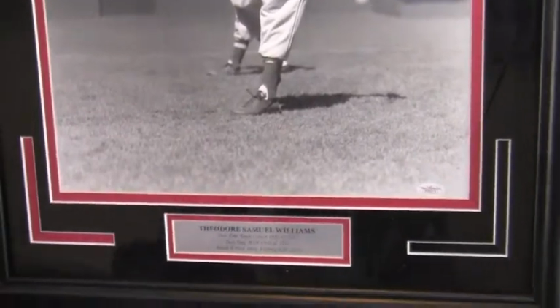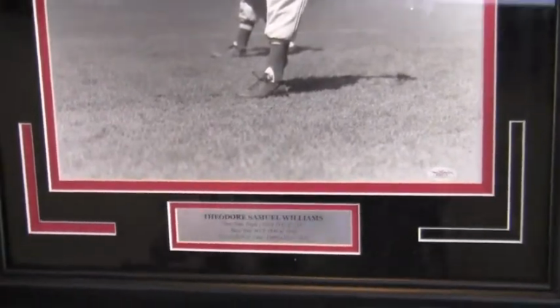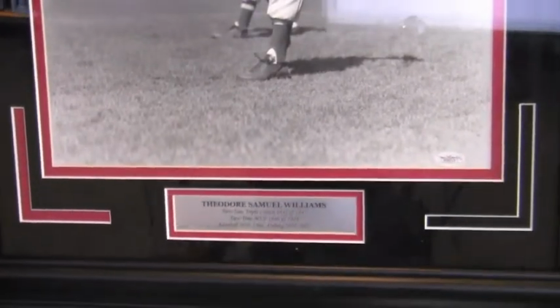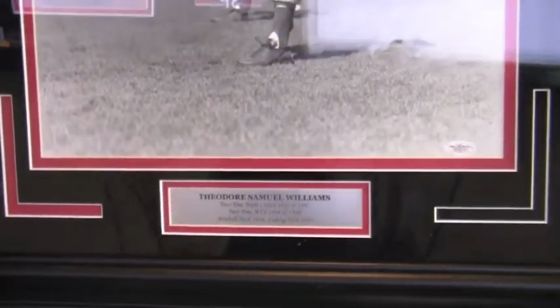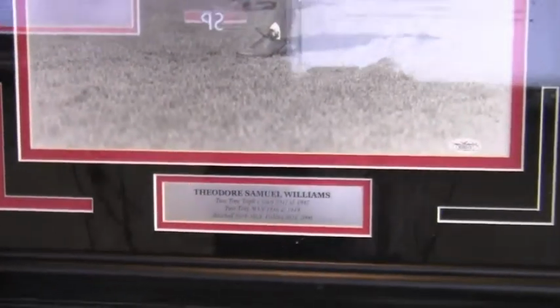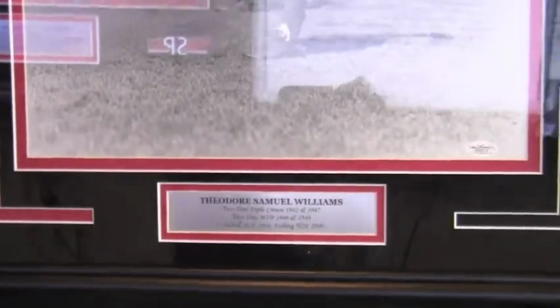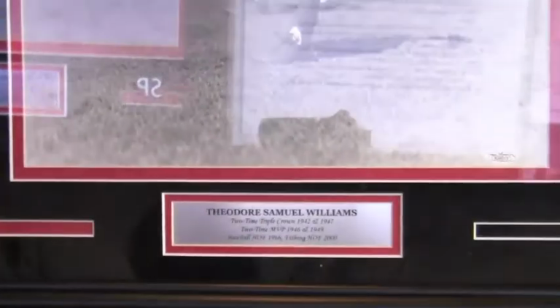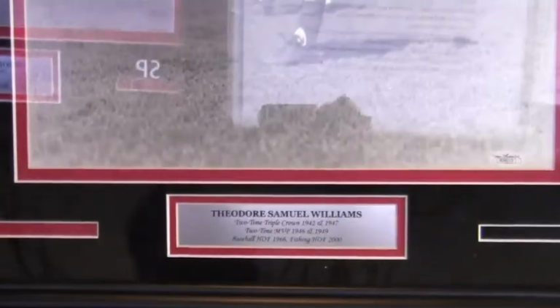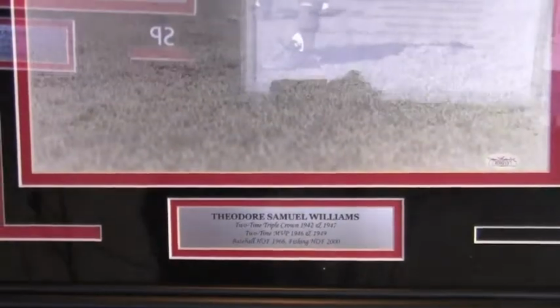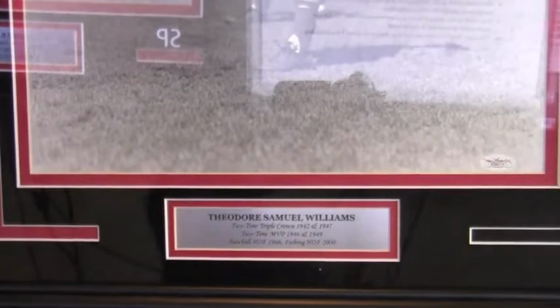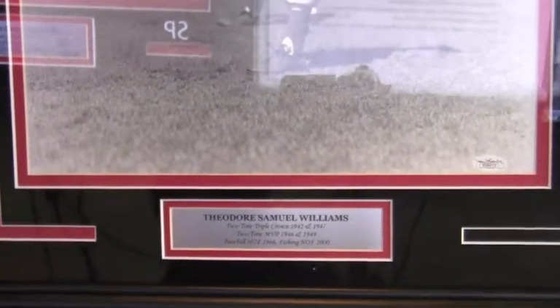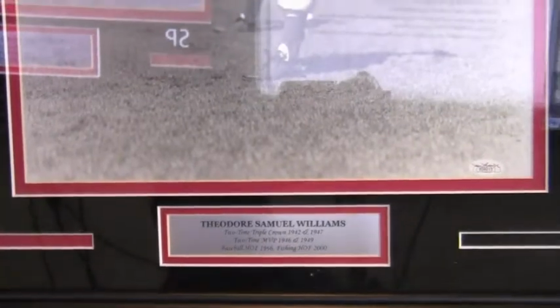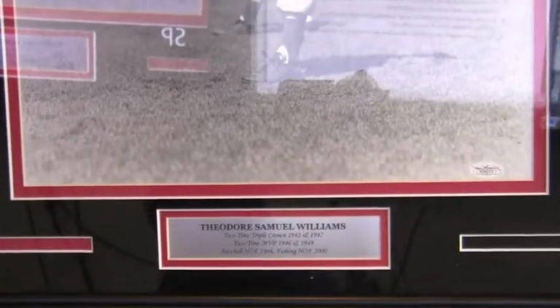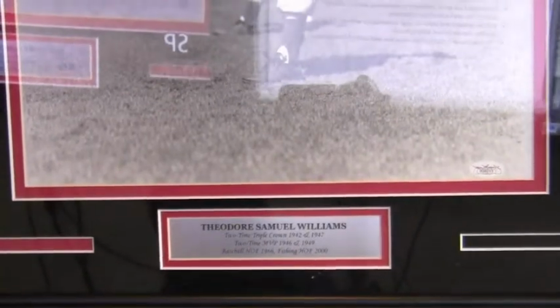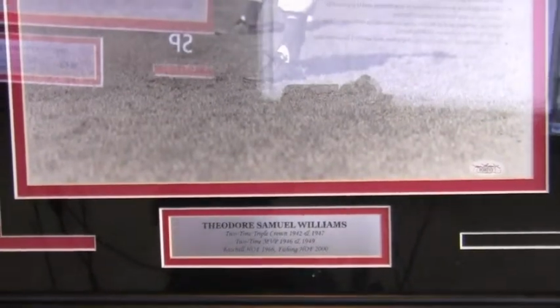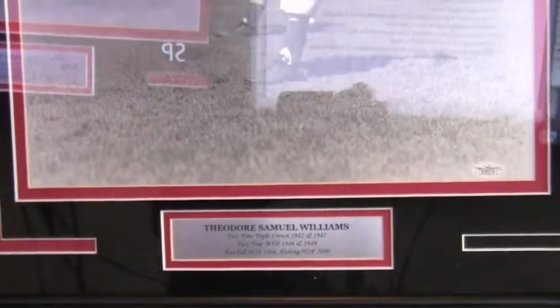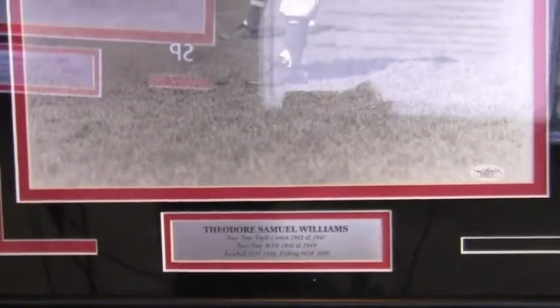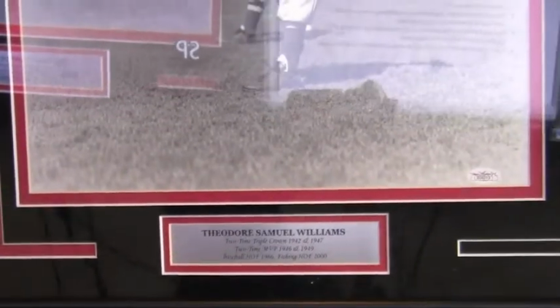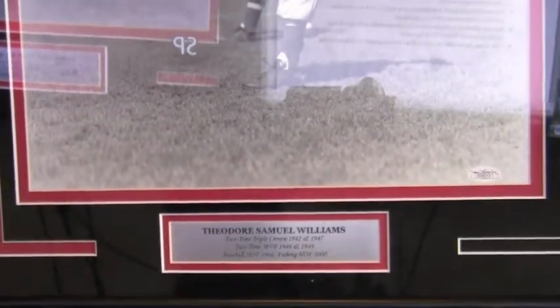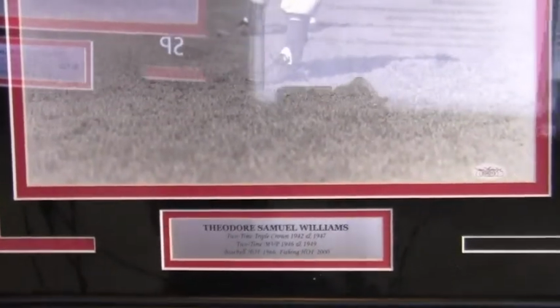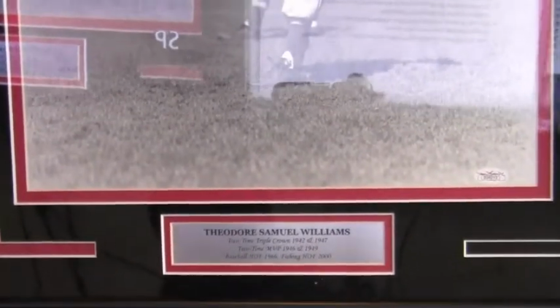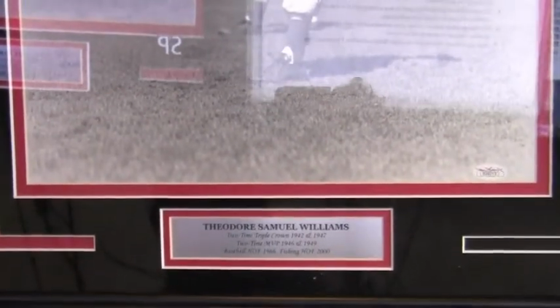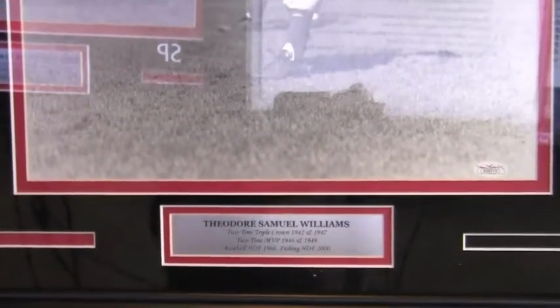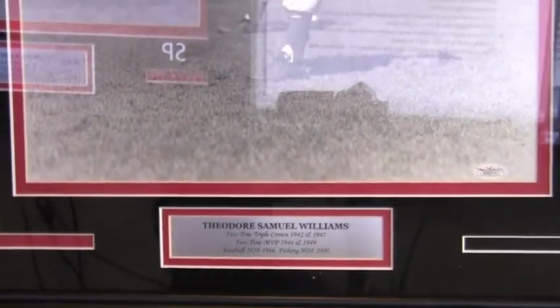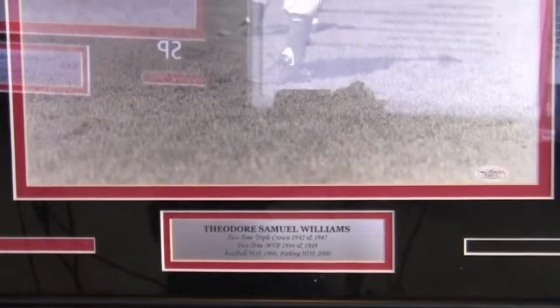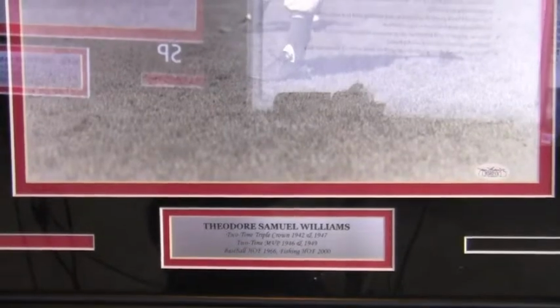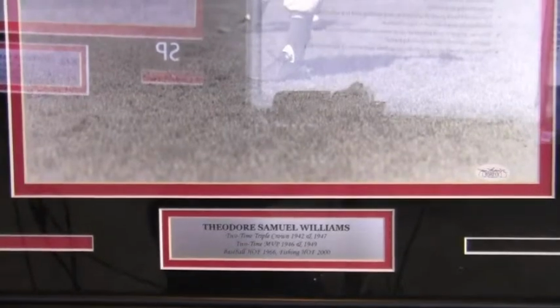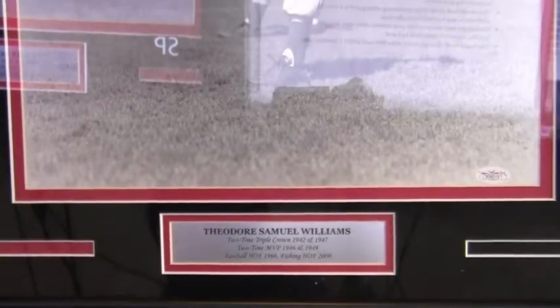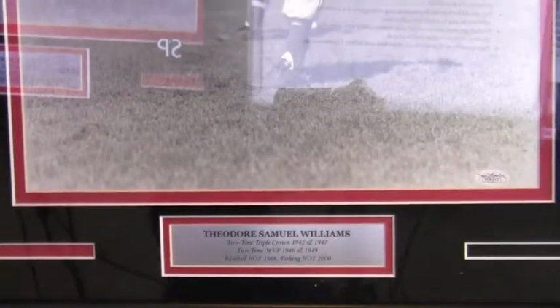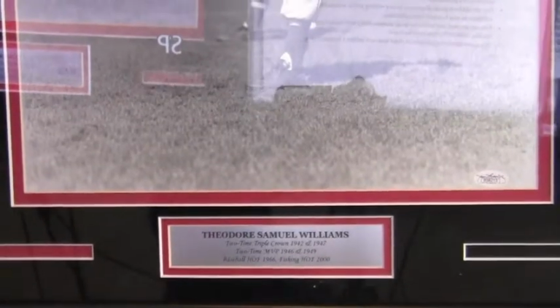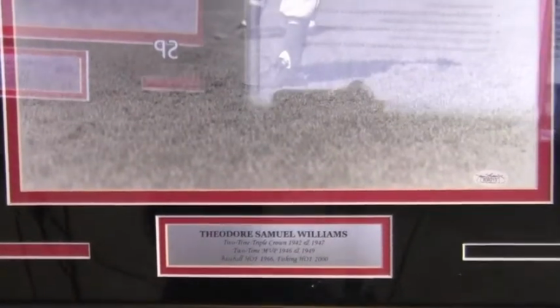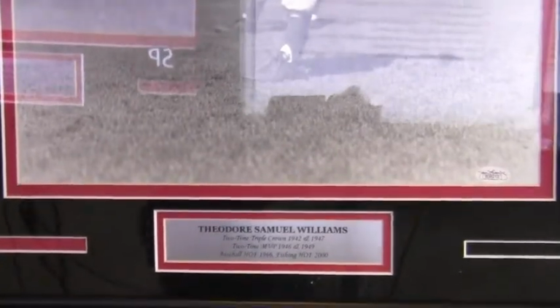The picture also includes a couple of his achievements: two time triple crown winner, two time MVP, baseball hall of fame, and little known fact — Ted Williams is in the fishing hall of fame.